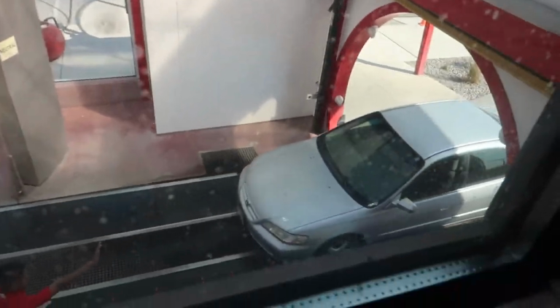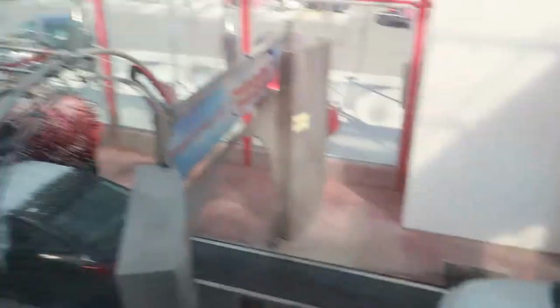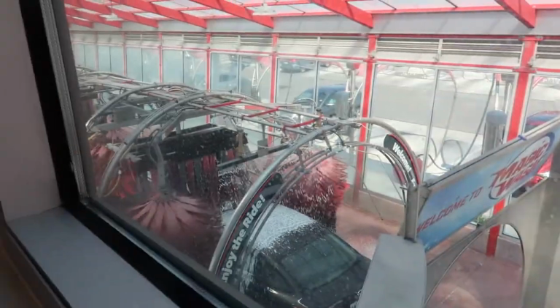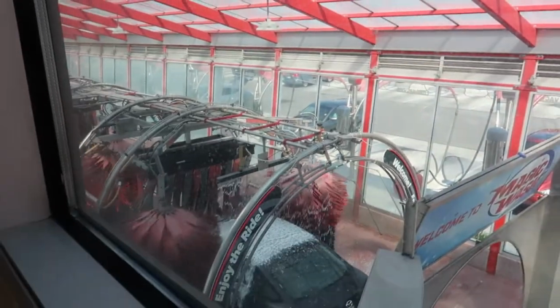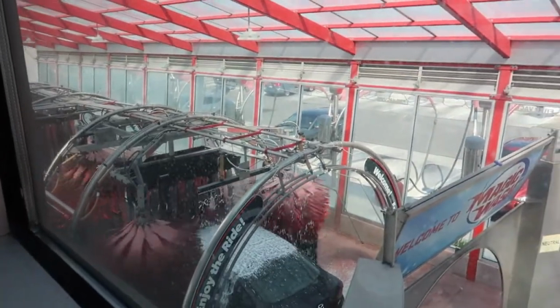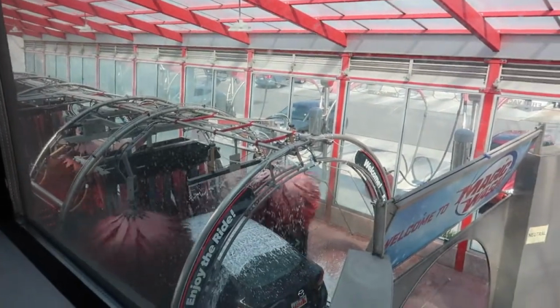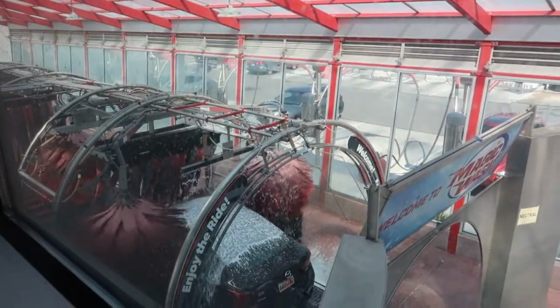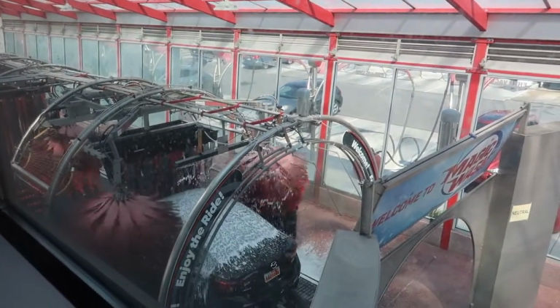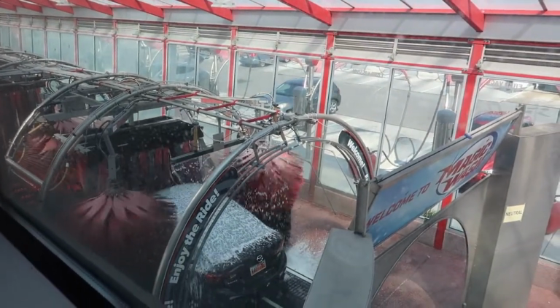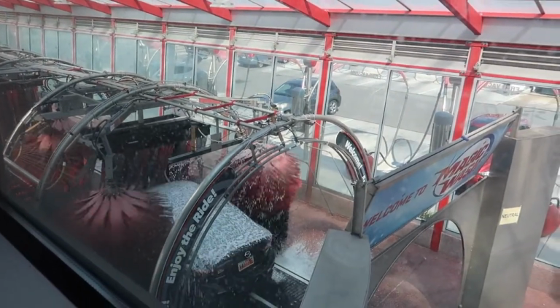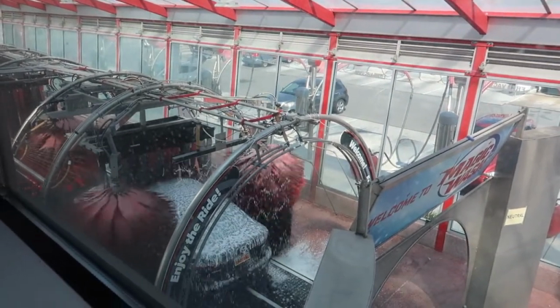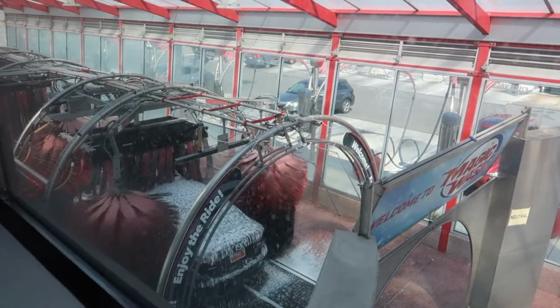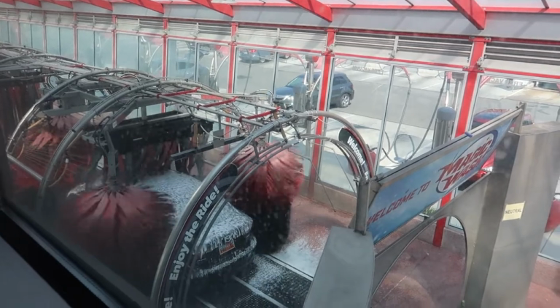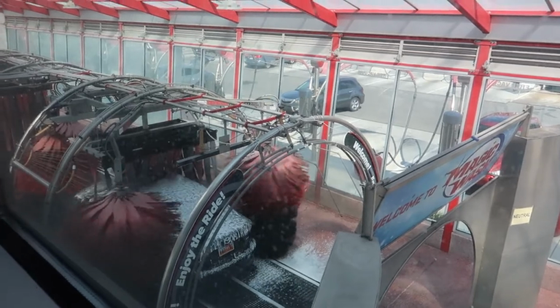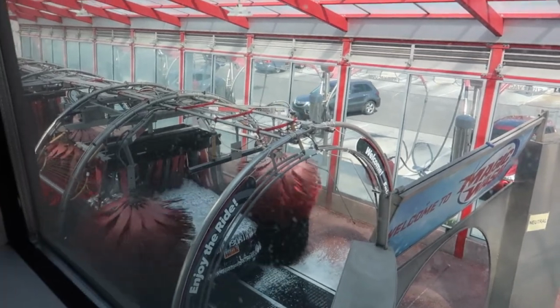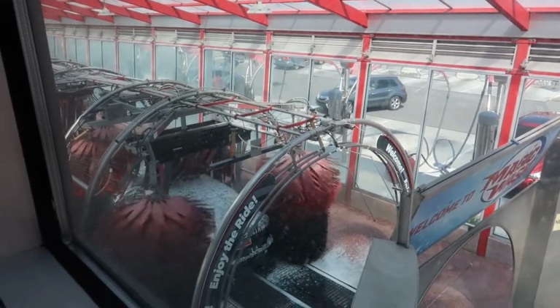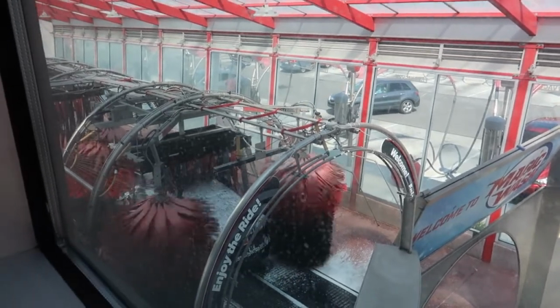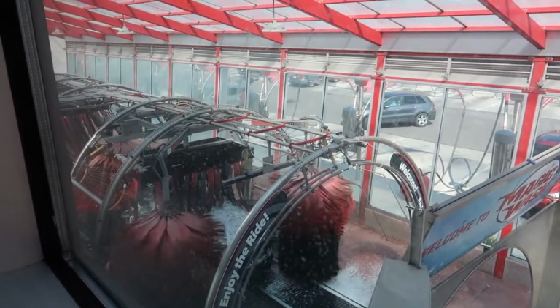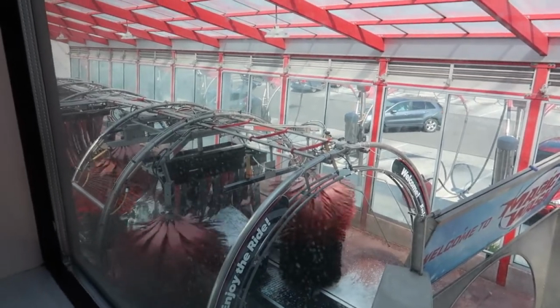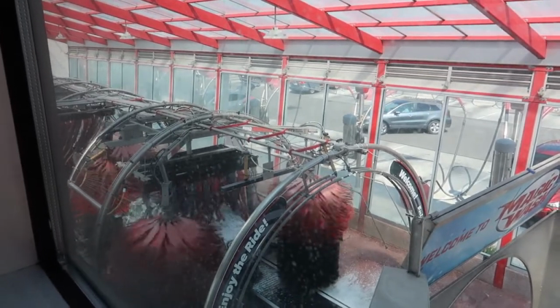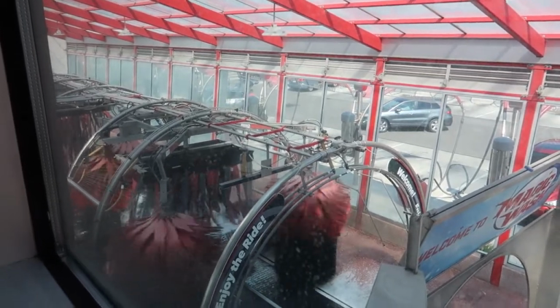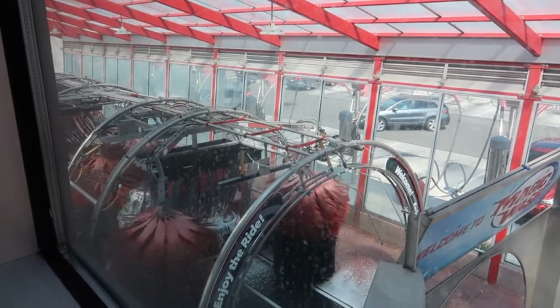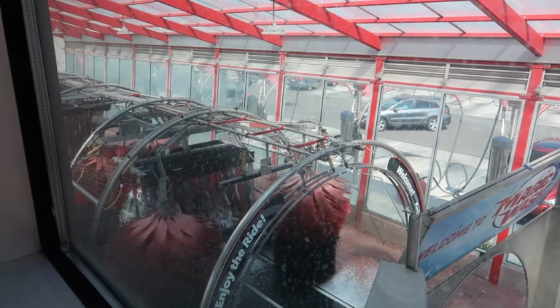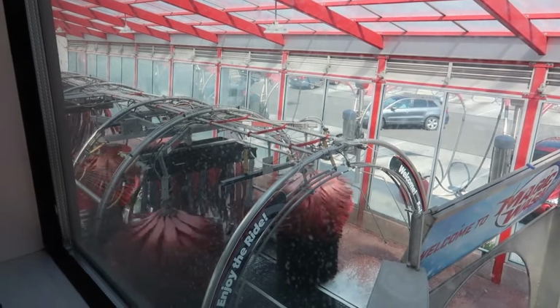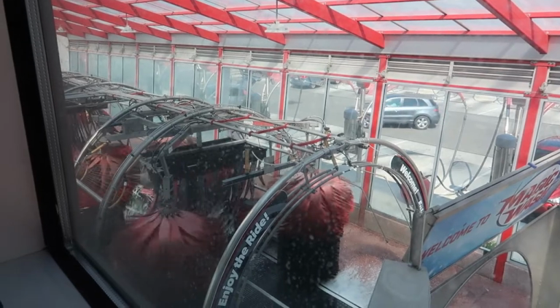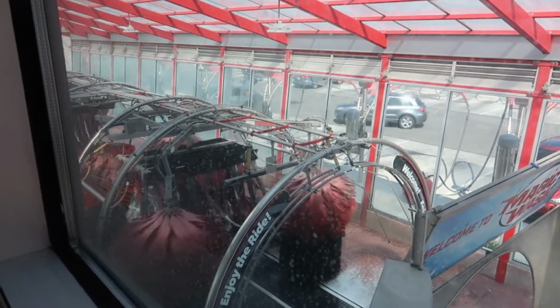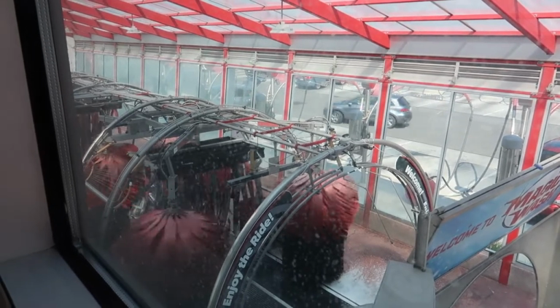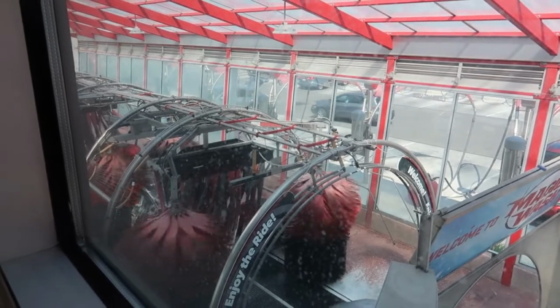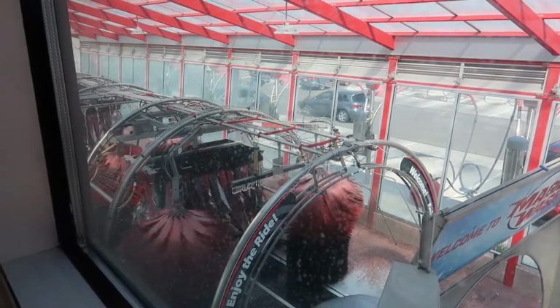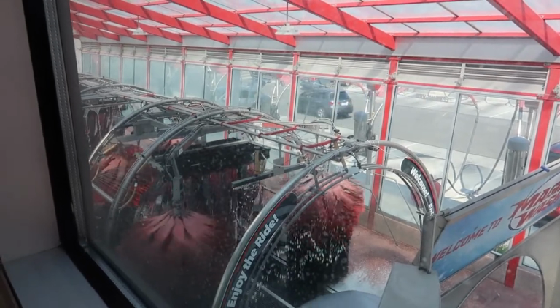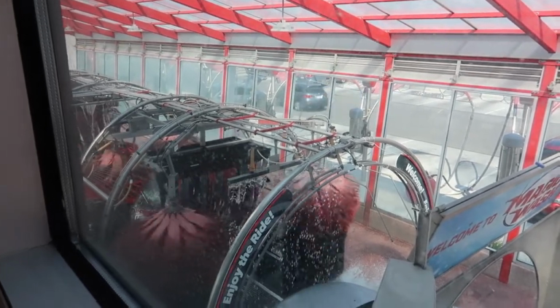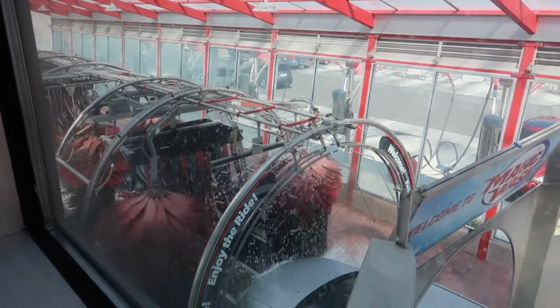There's another car coming. Nice, how lucky. Do they have any other magic washes around? There used to be two of them. They sold the other one and it's no longer a magic wash.